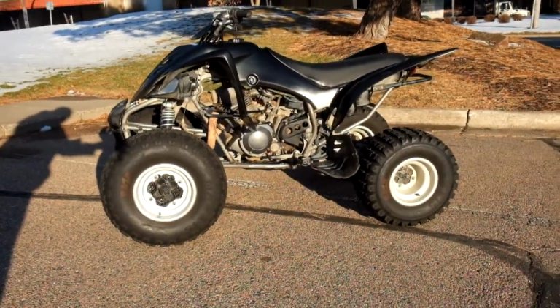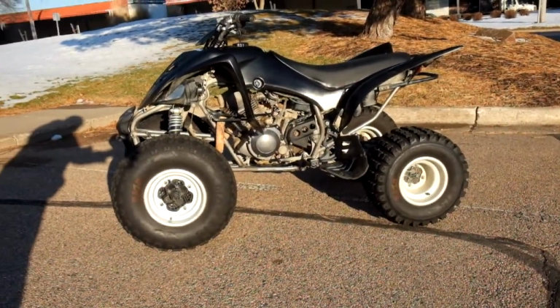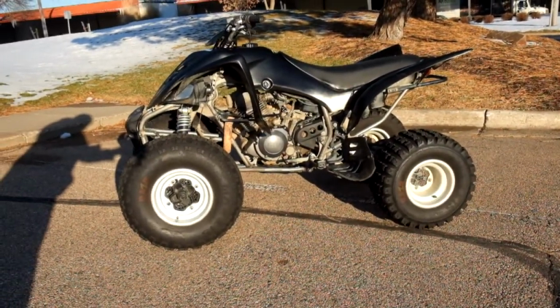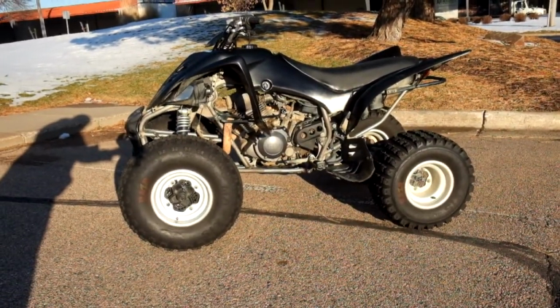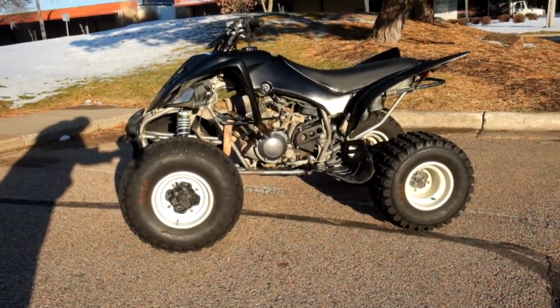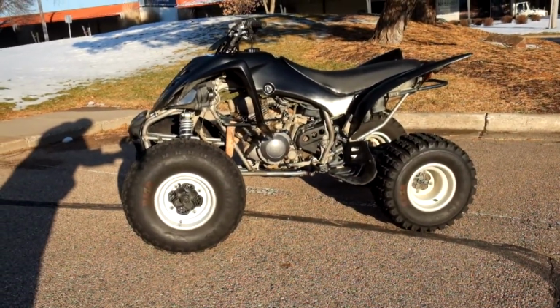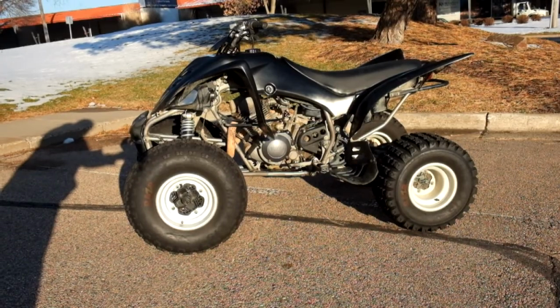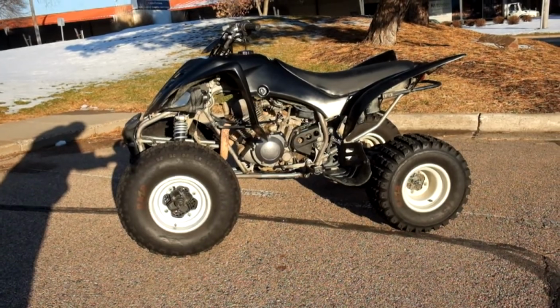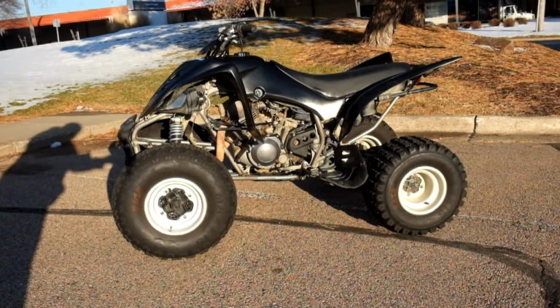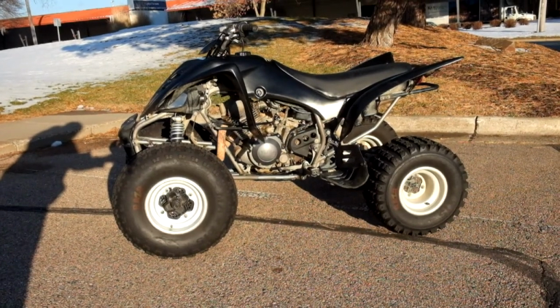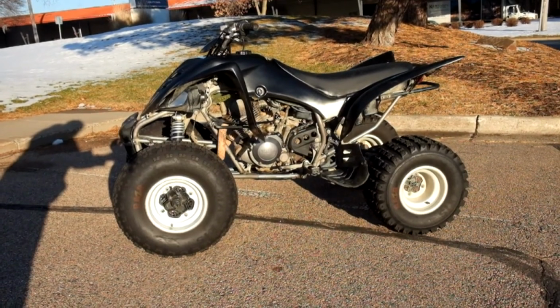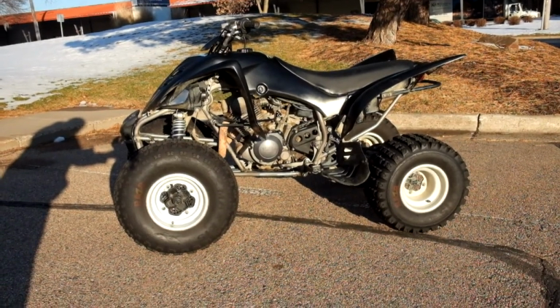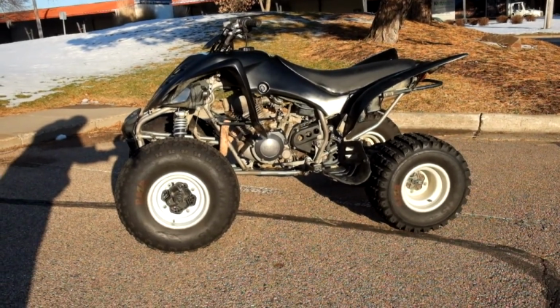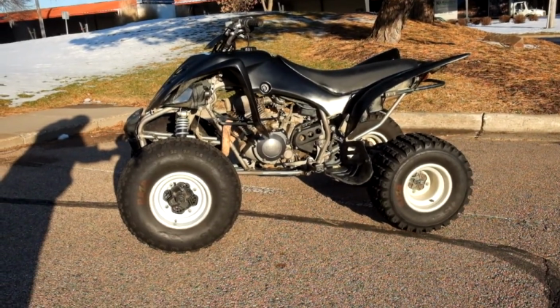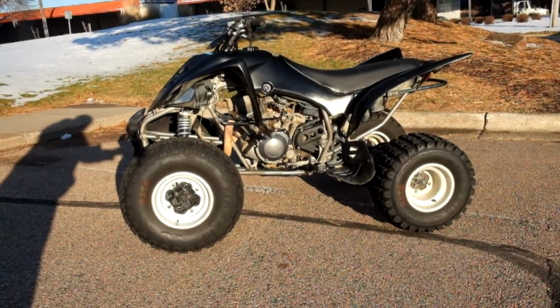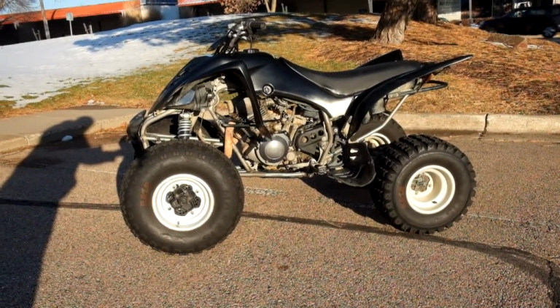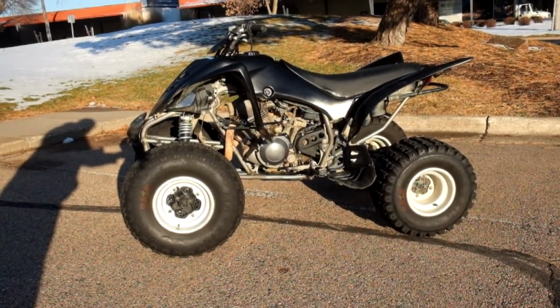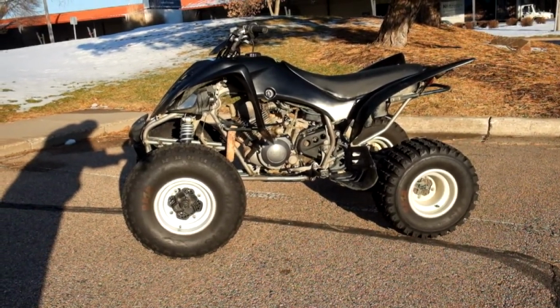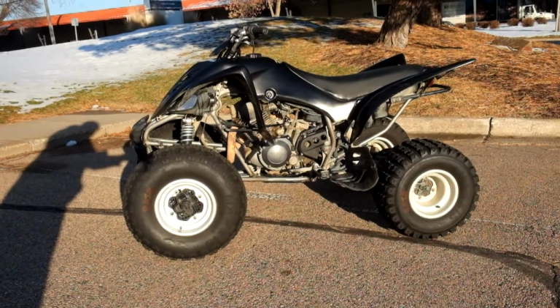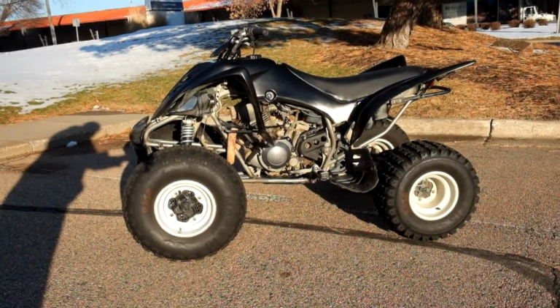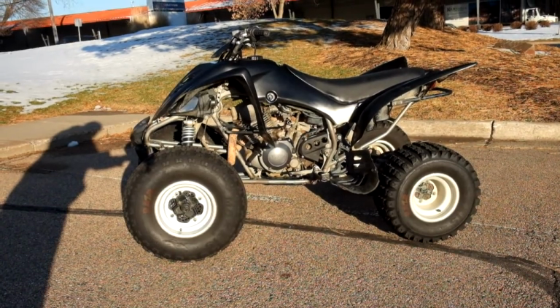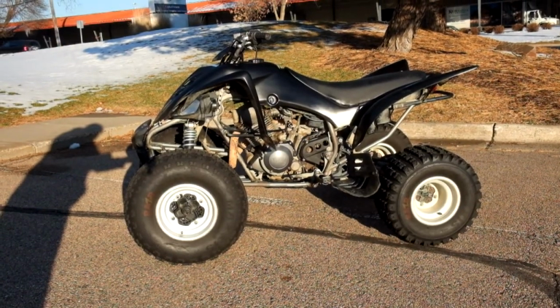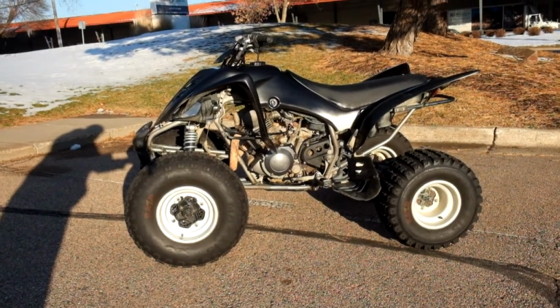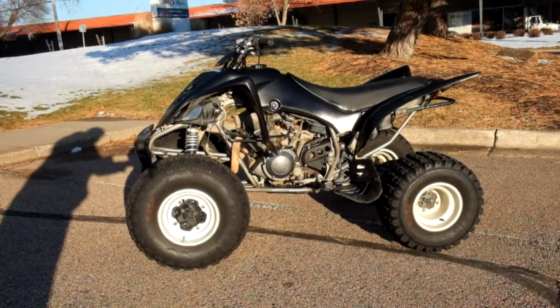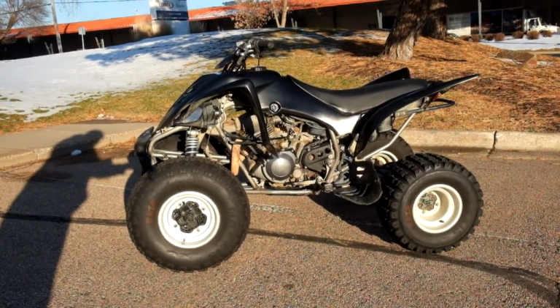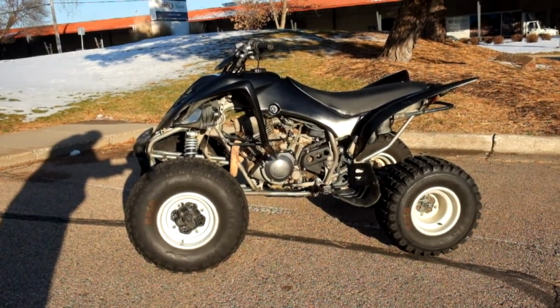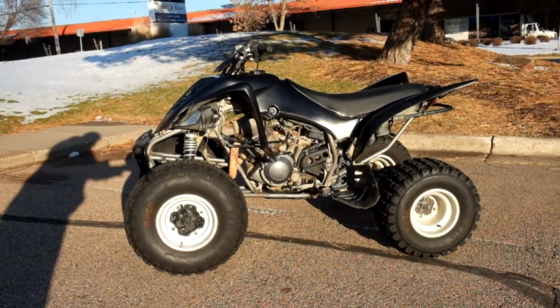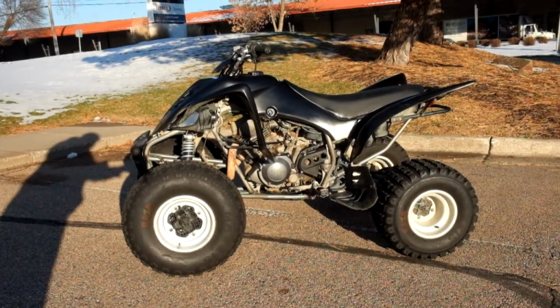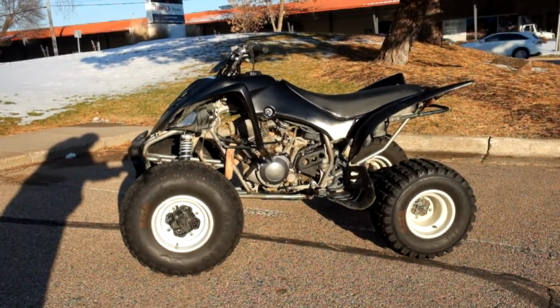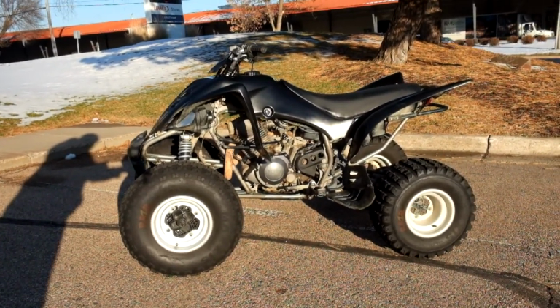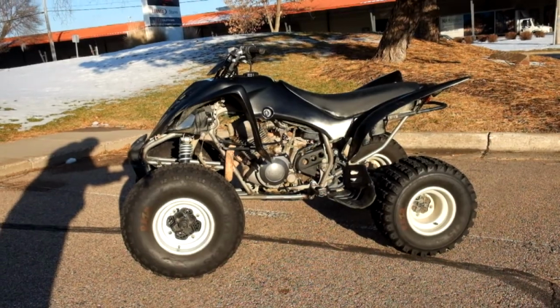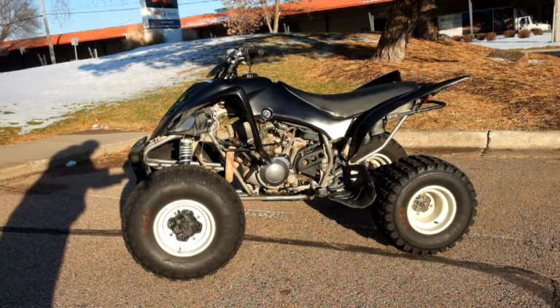This 2013 Yamaha Raptor 350 is an outlet motorcycle, which means it will be sold as is. Thank you for shopping SimplyRideUSA.com.